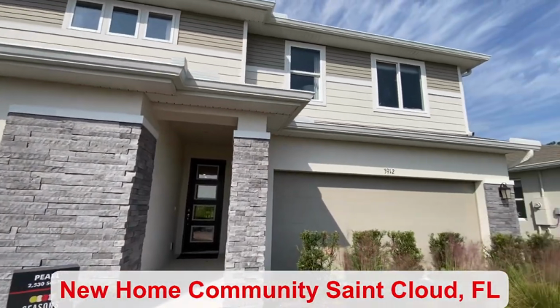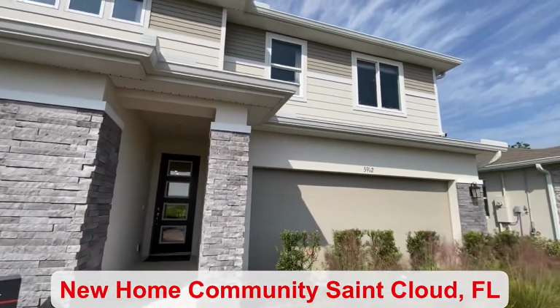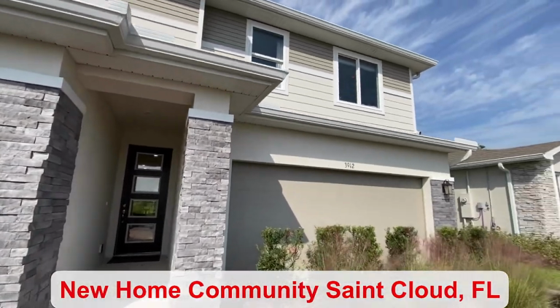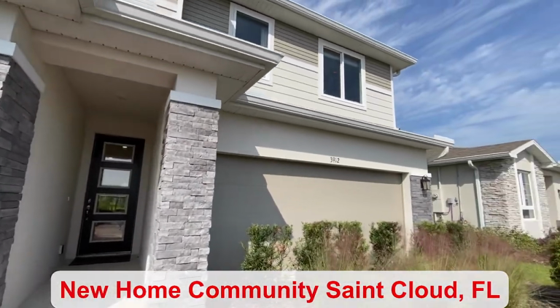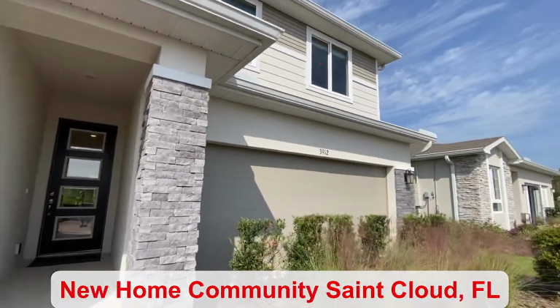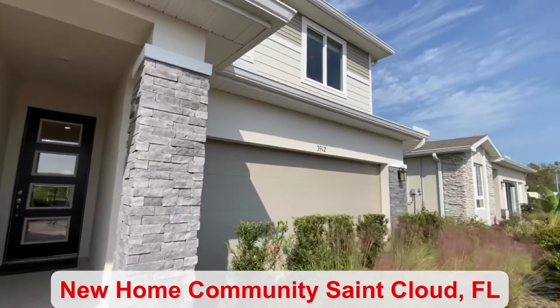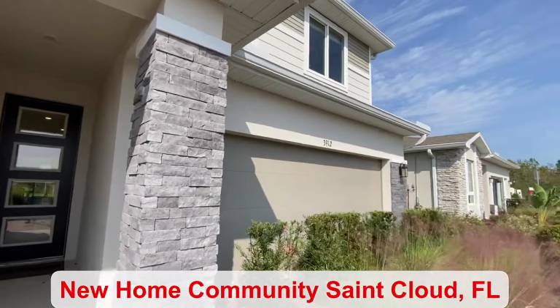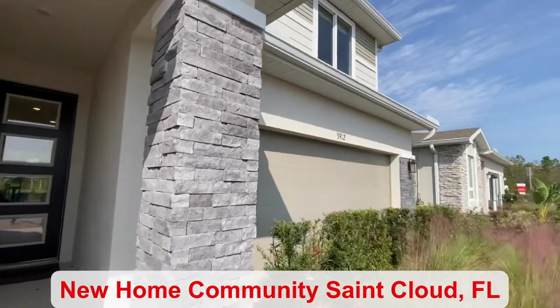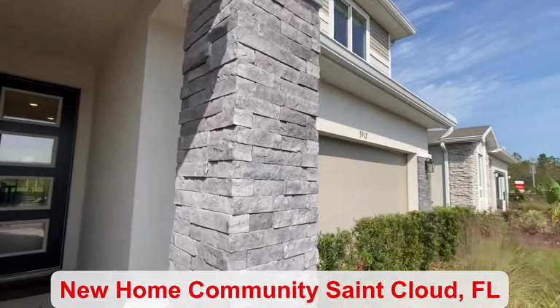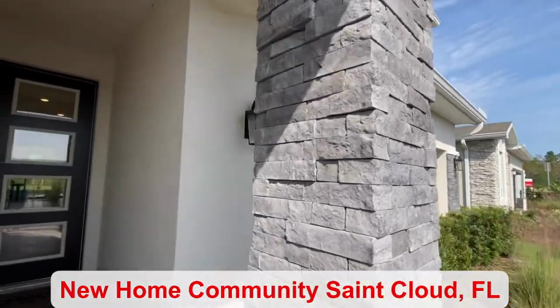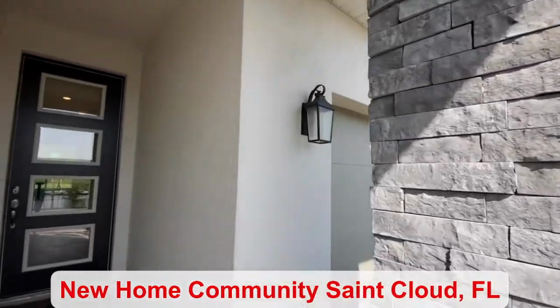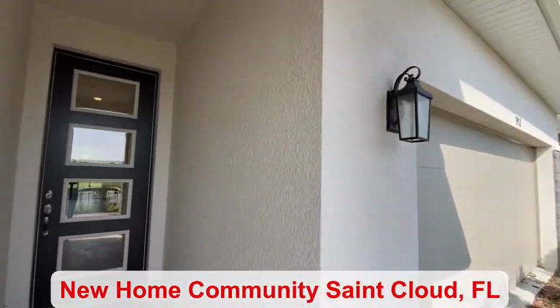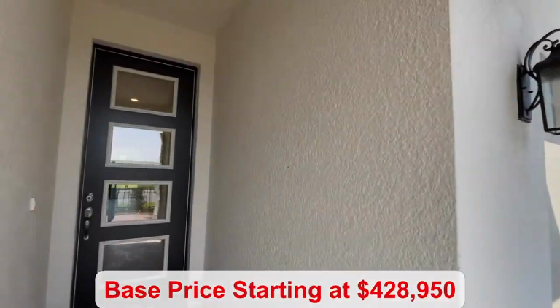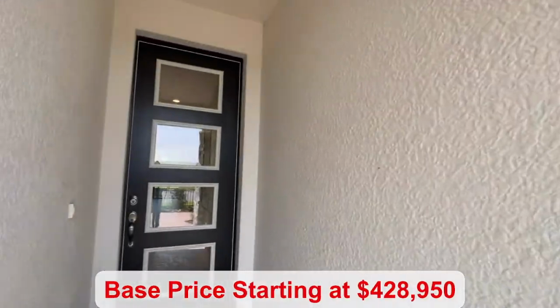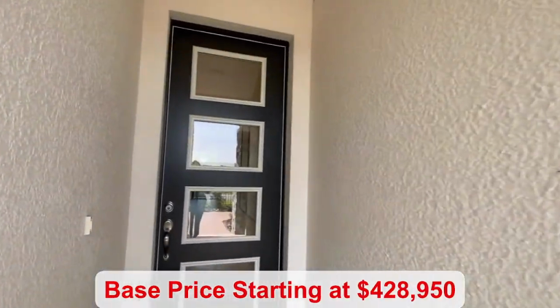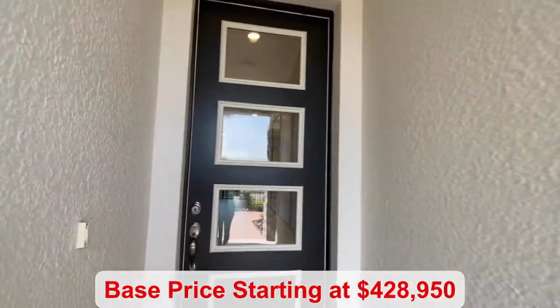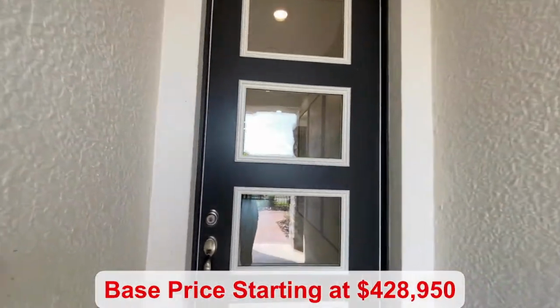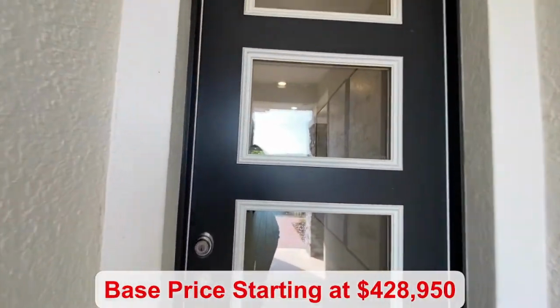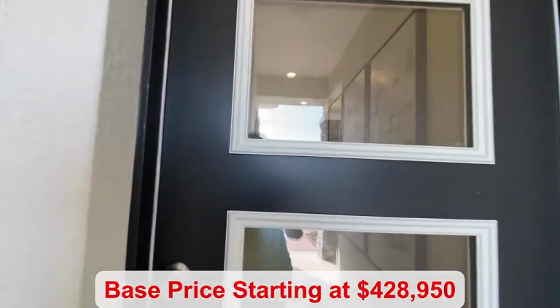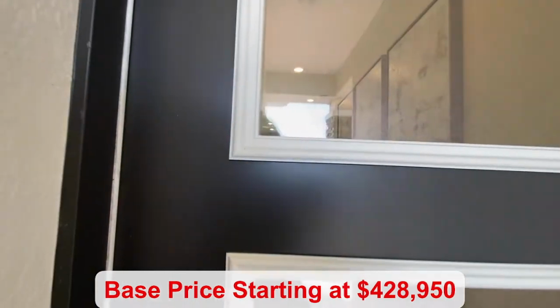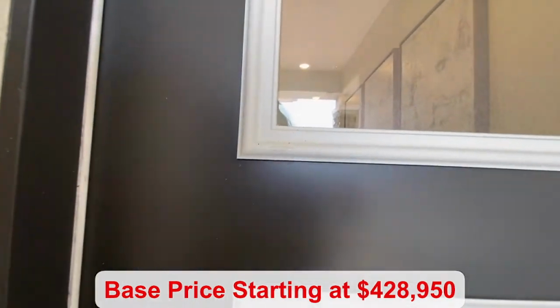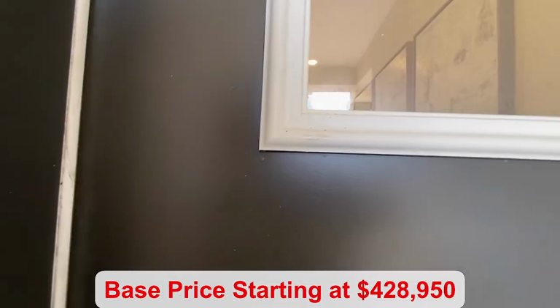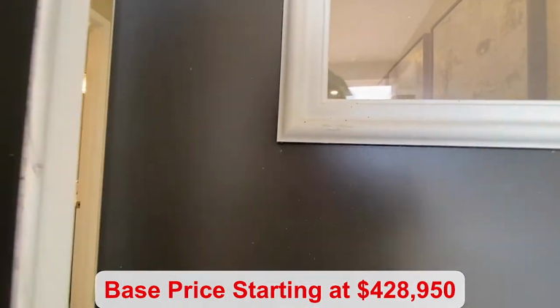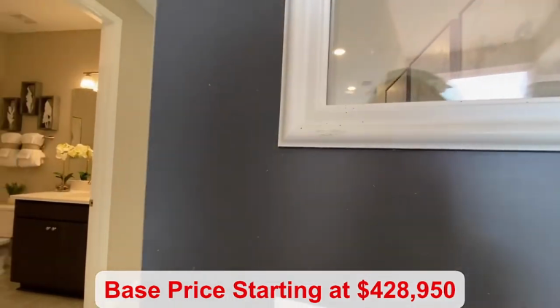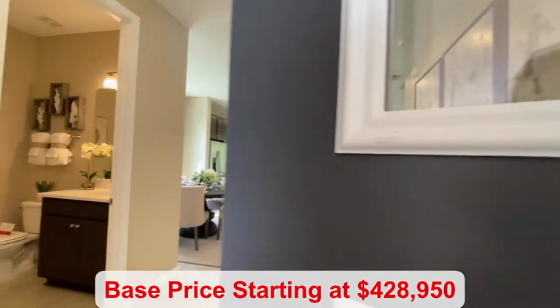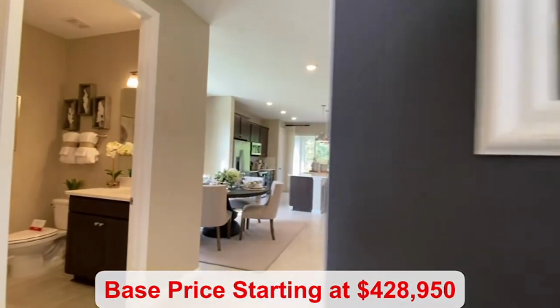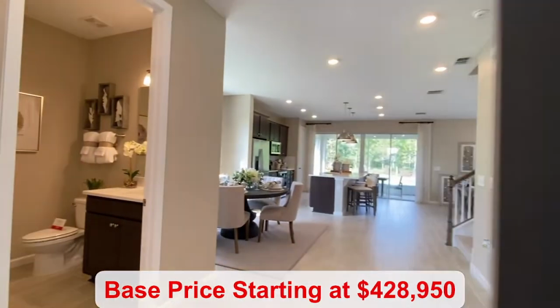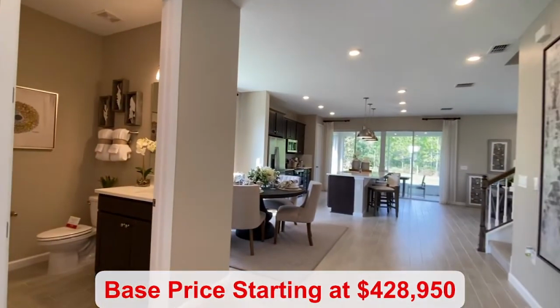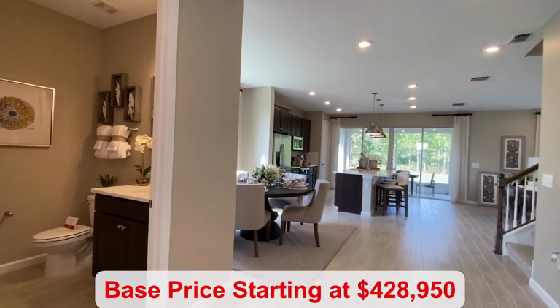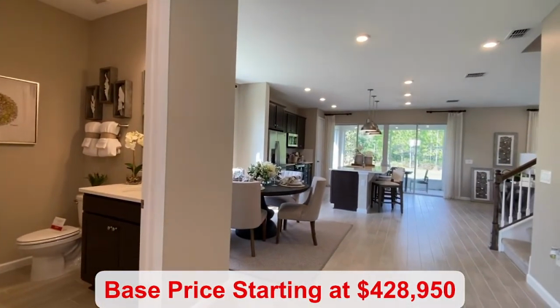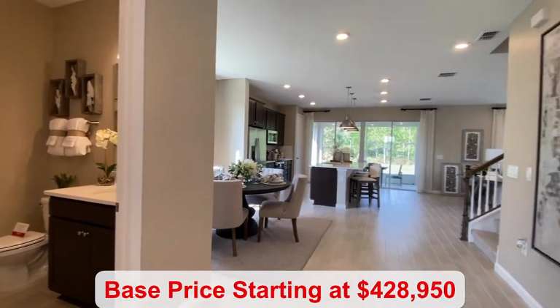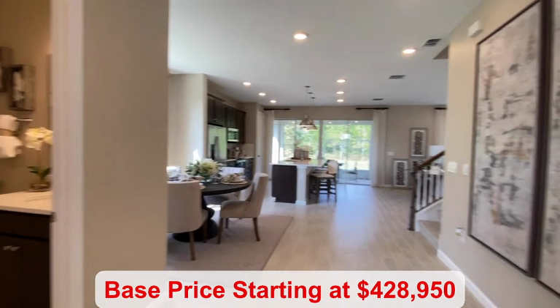This community is in St. Cloud. You have a community pool to enjoy, and you're close to shopping, dining, and entertainment. The base price starts at $428,950.